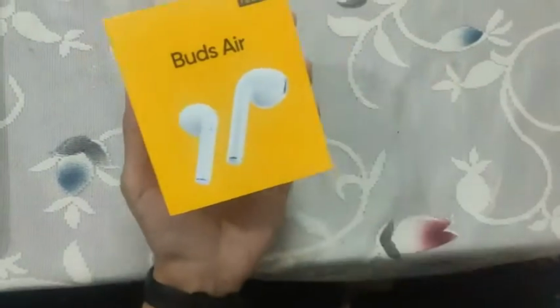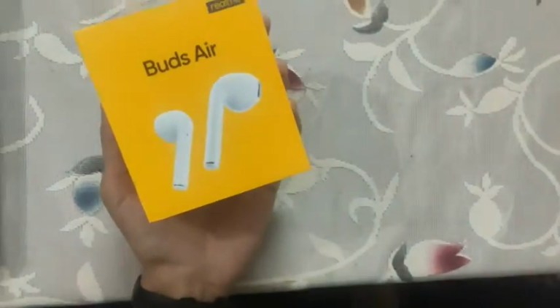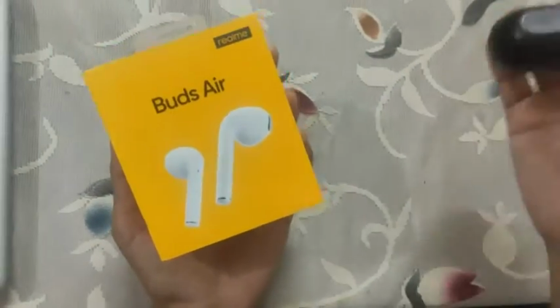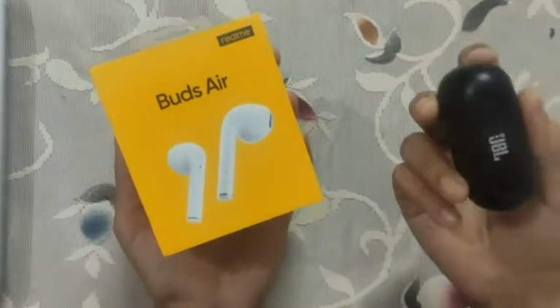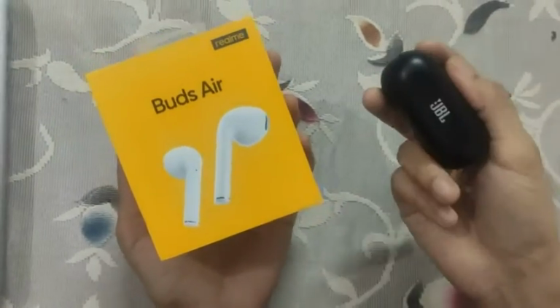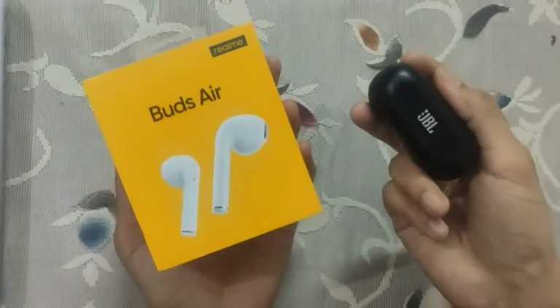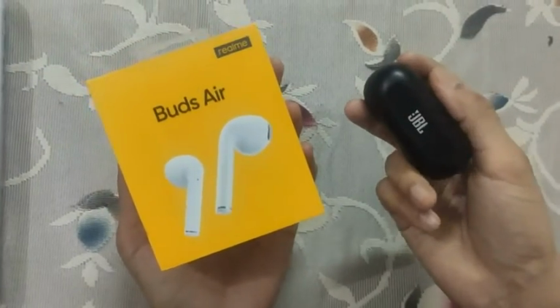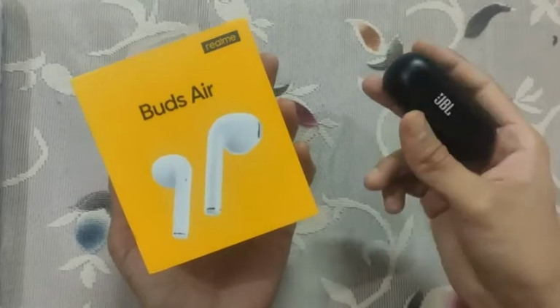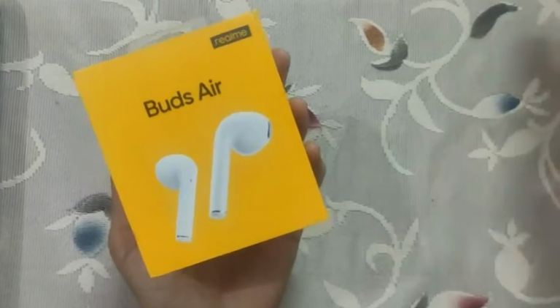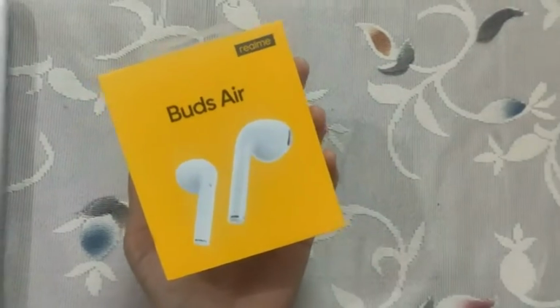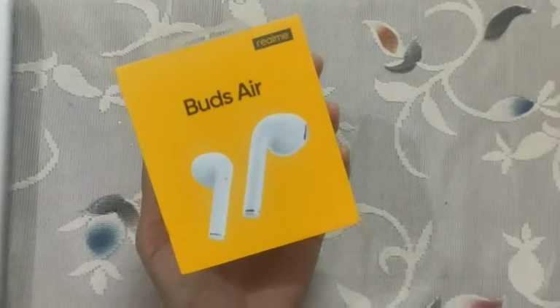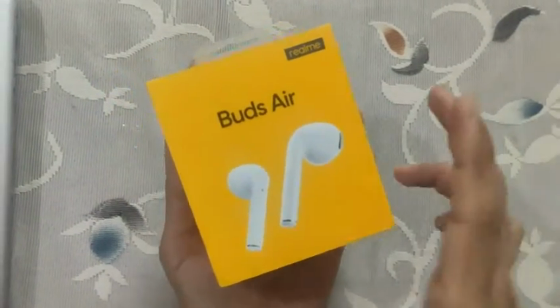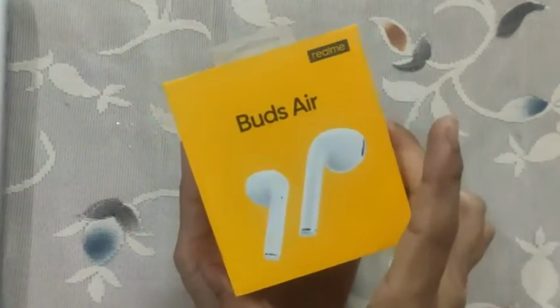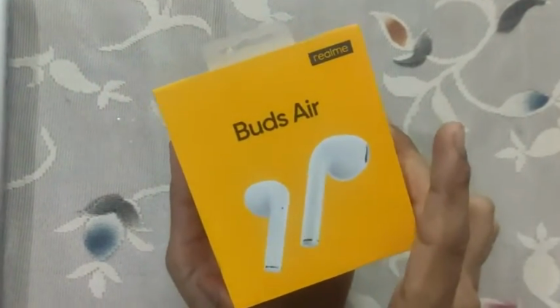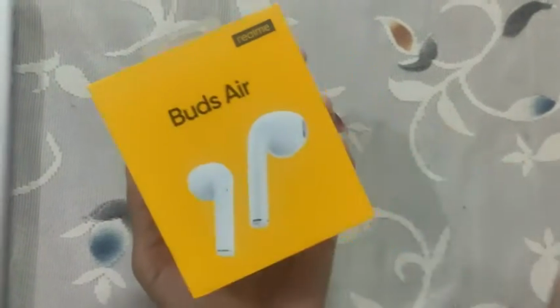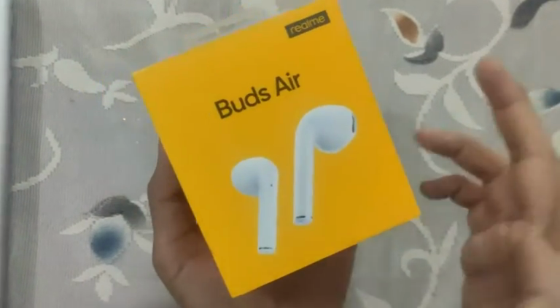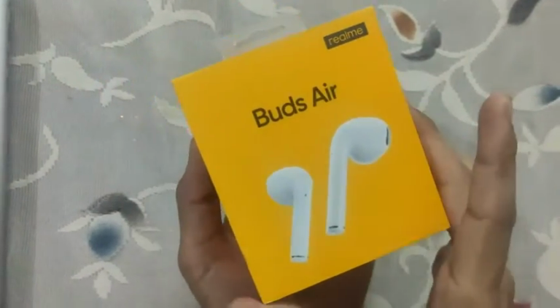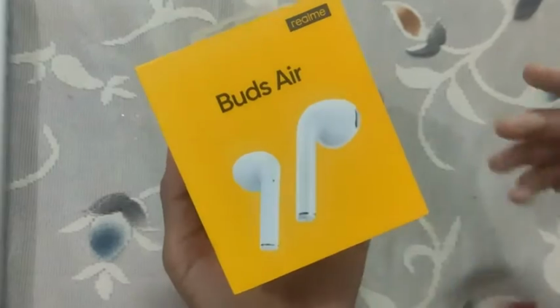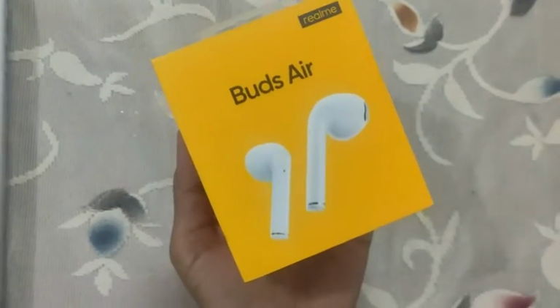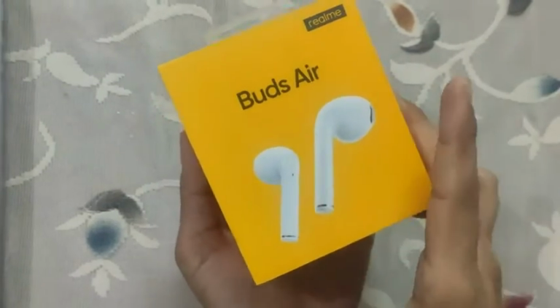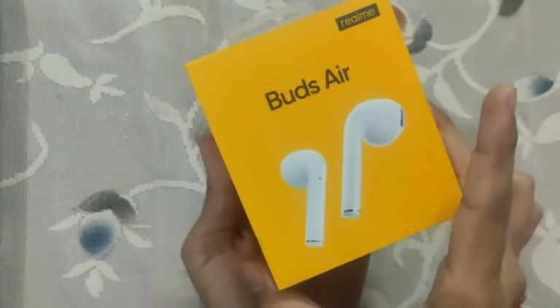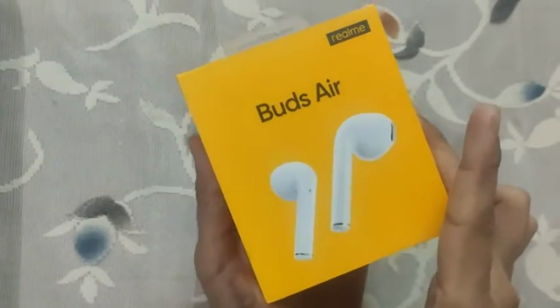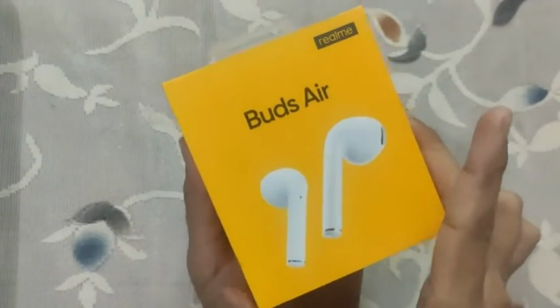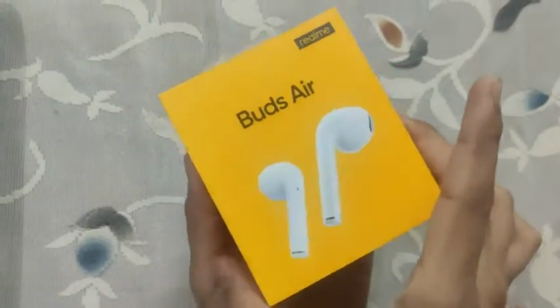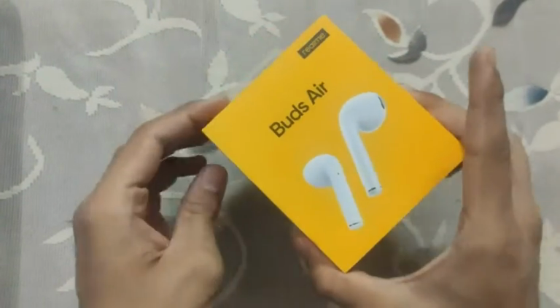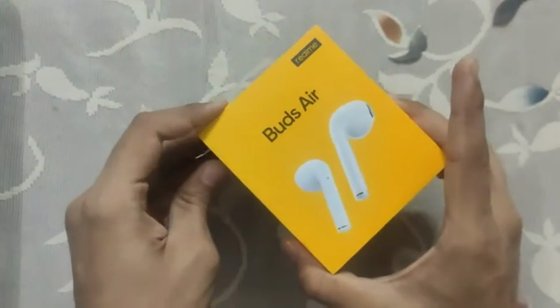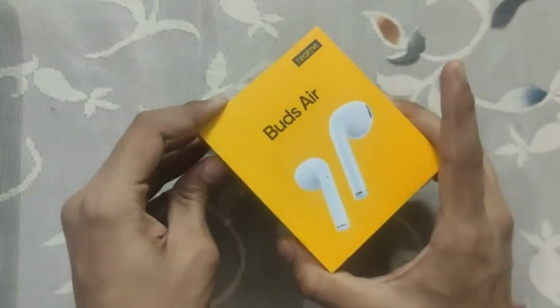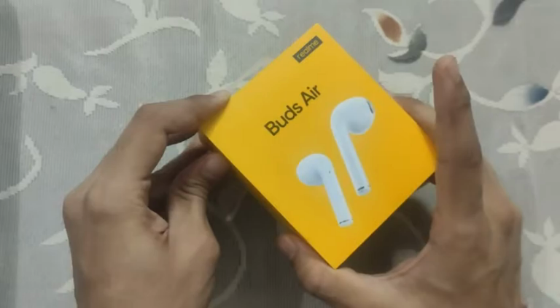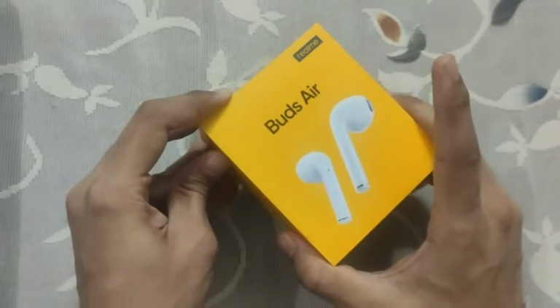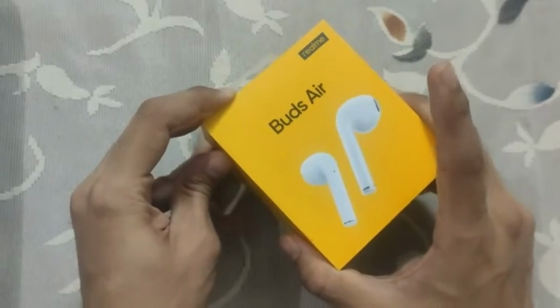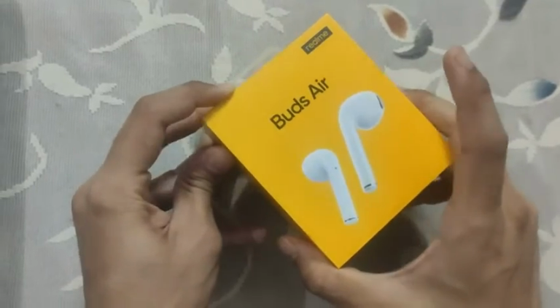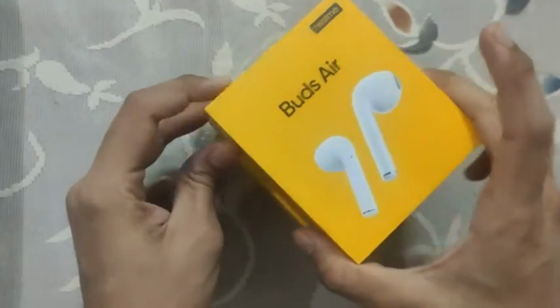I also have this JBL earphone which I am using for a little while now. If you would need any comparison in between, or maybe a review of that one as well, you can inform me. So today the first thing we are gonna do is unbox this.